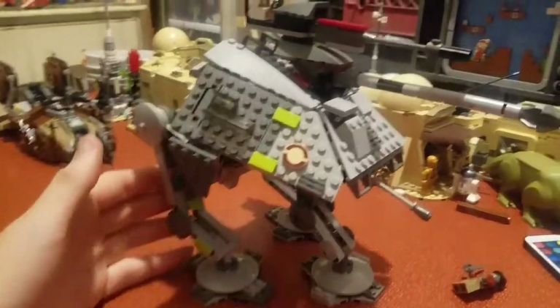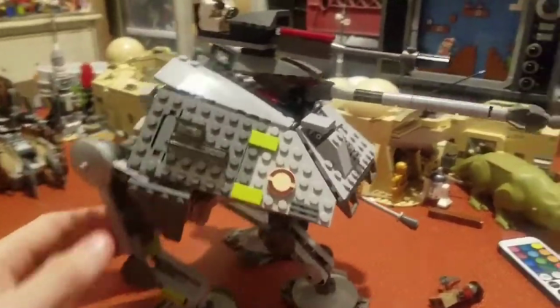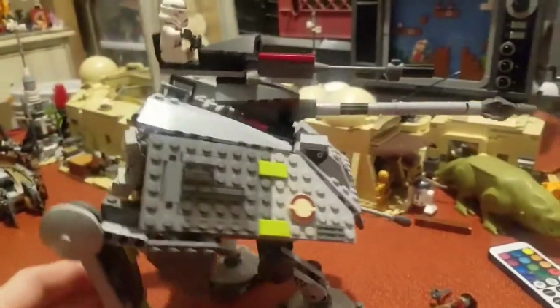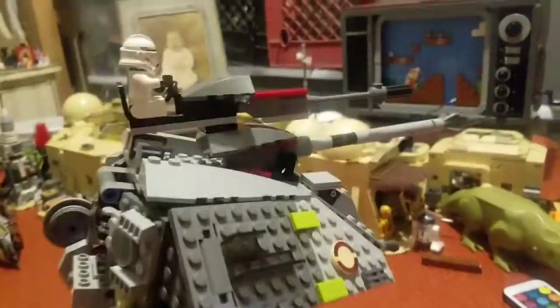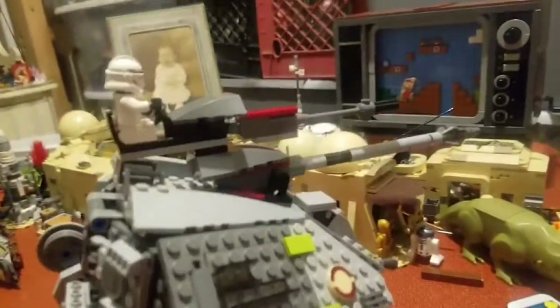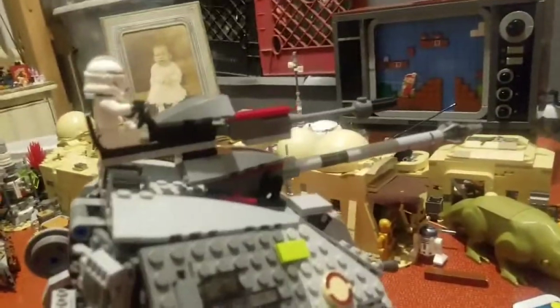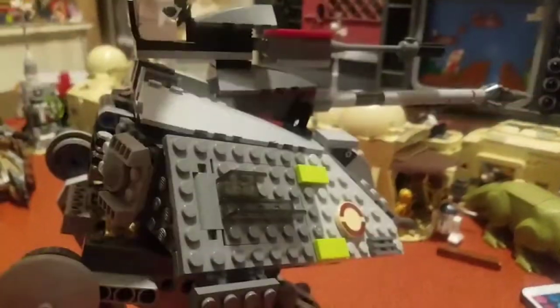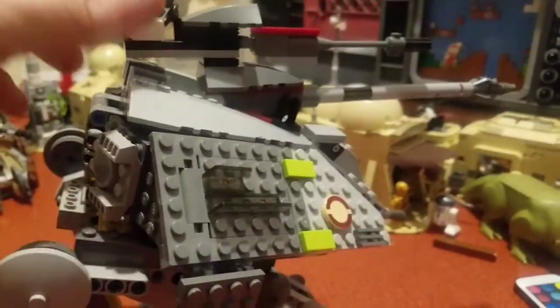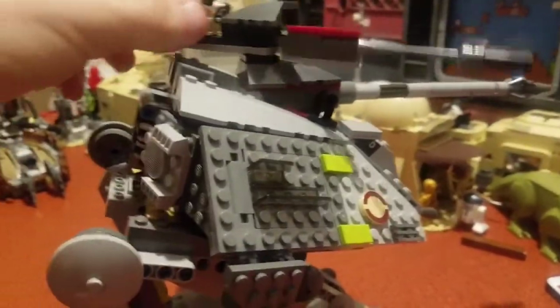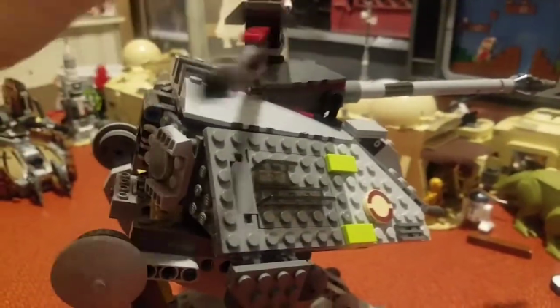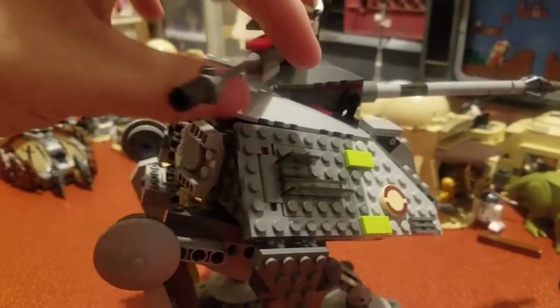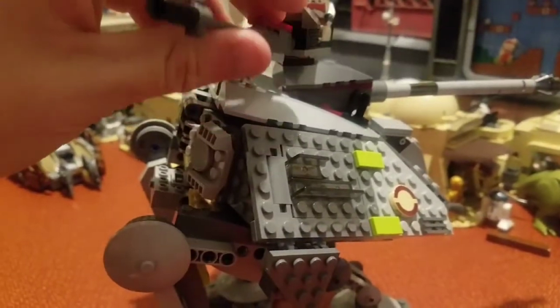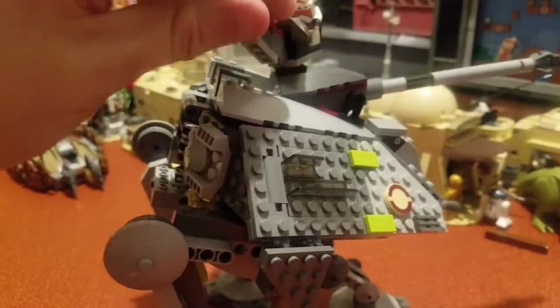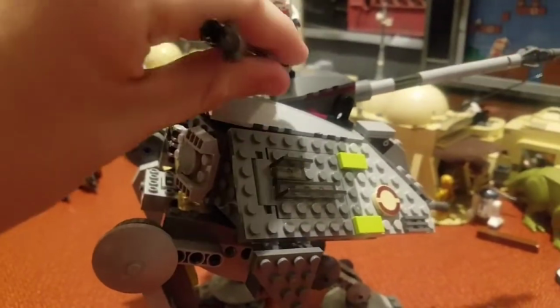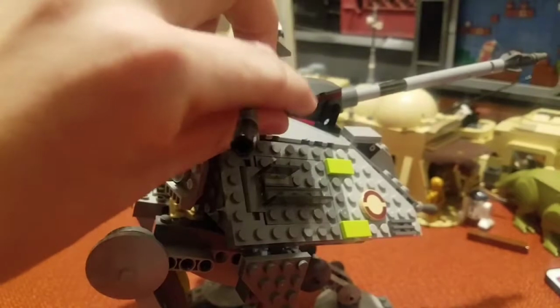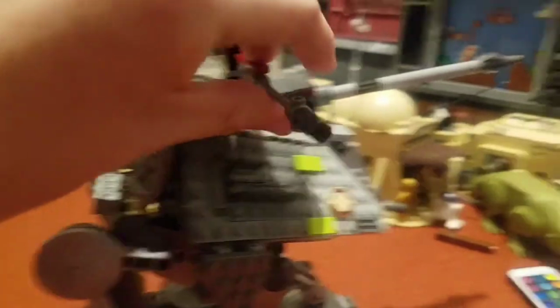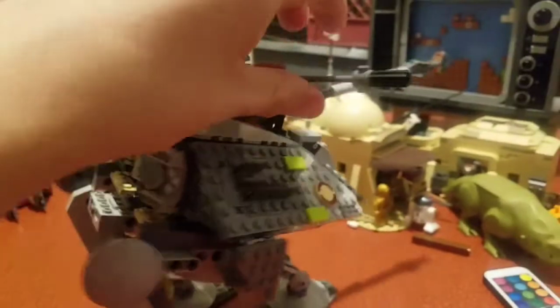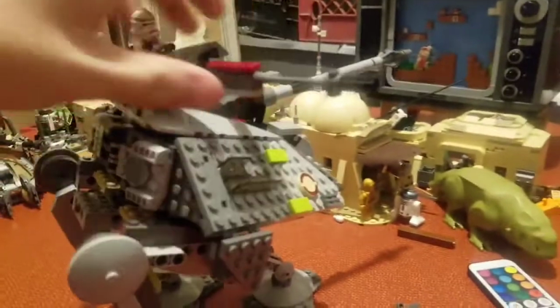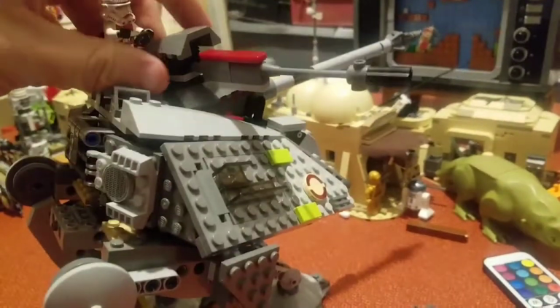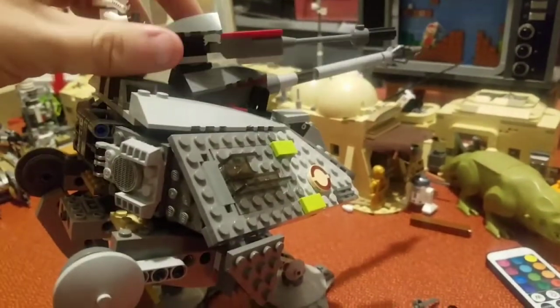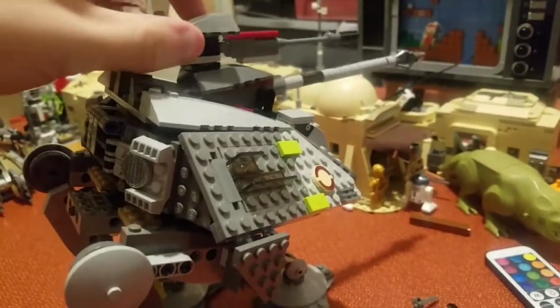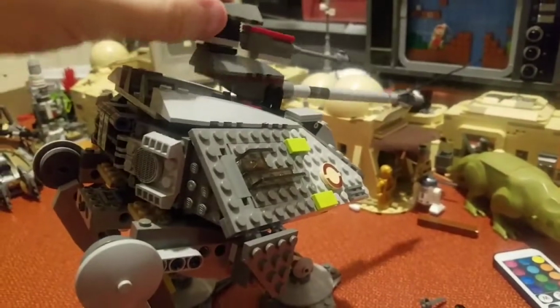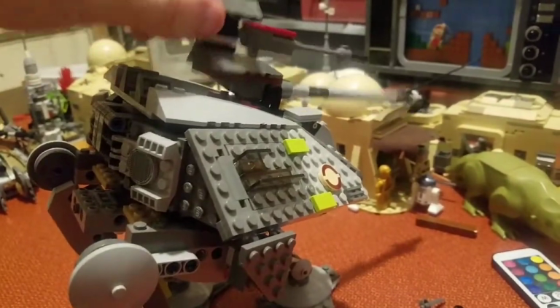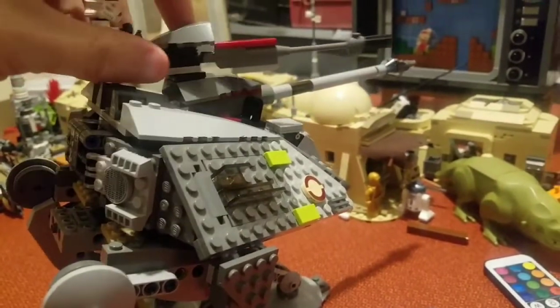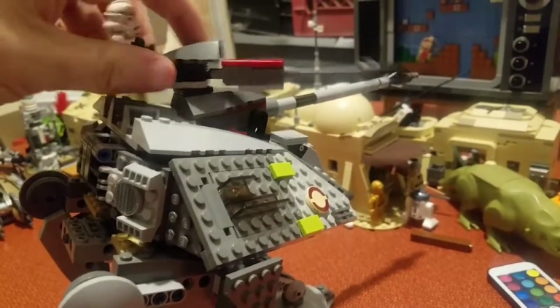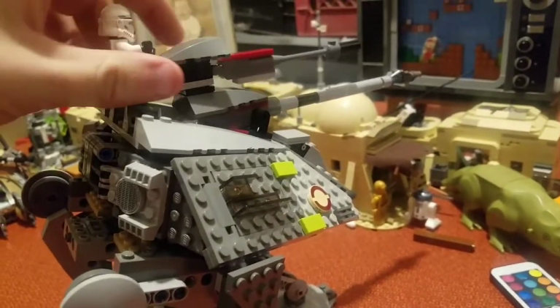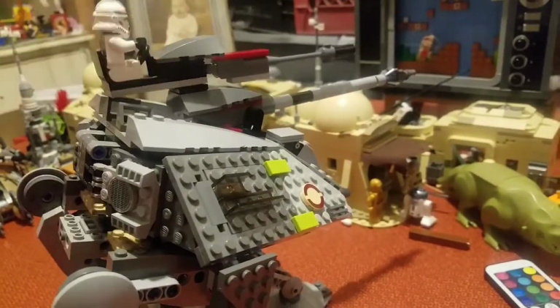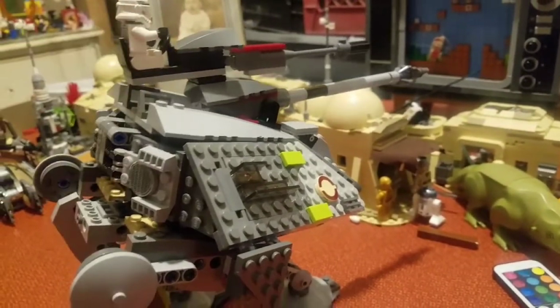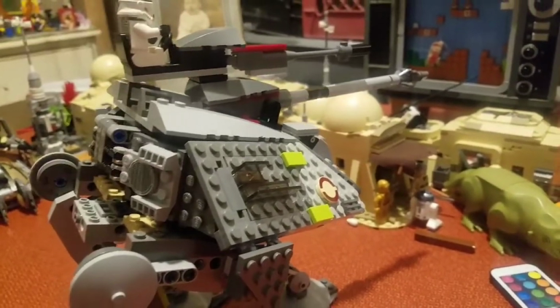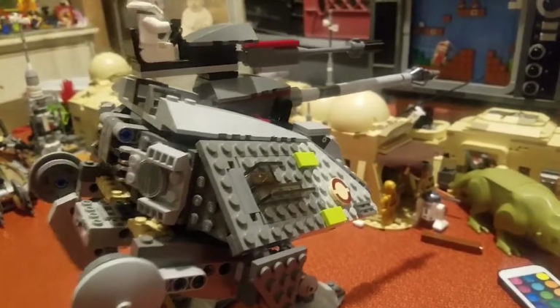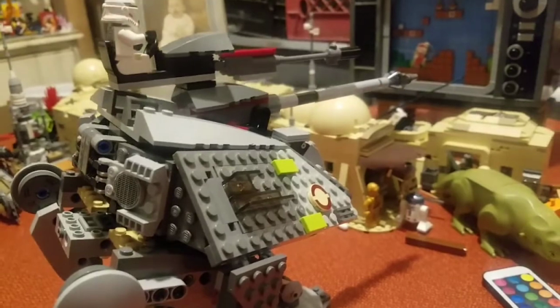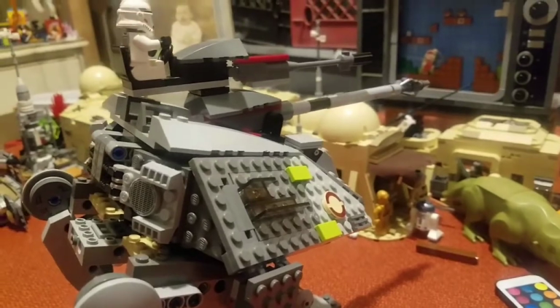And you got also a turret right here which can rotate and move up and down, and there is another turret that can move up and down — a much bigger one, a much cooler one, because bigger is always better.